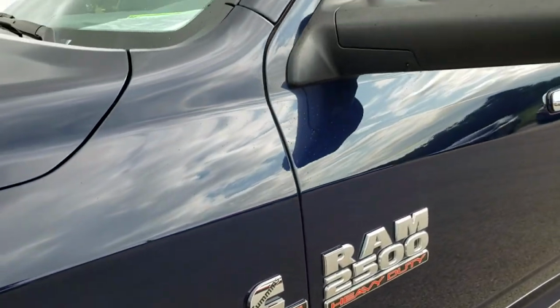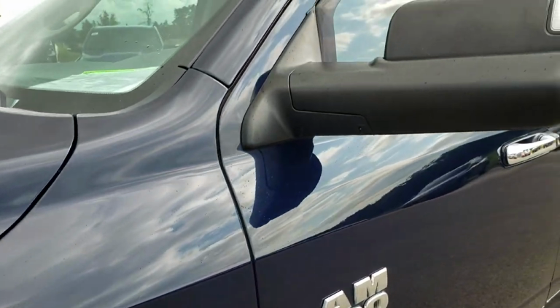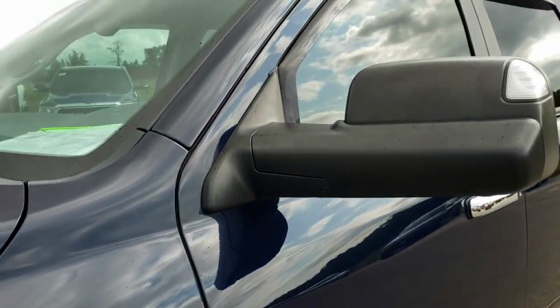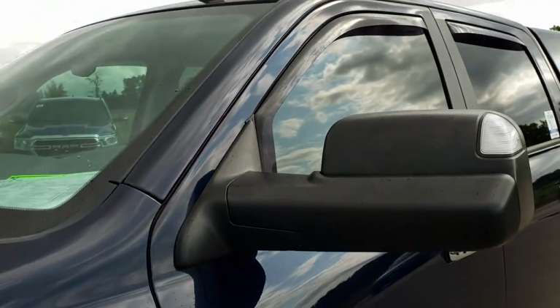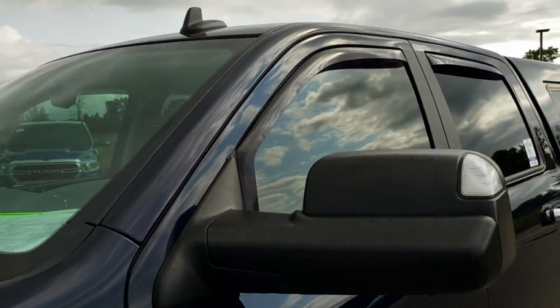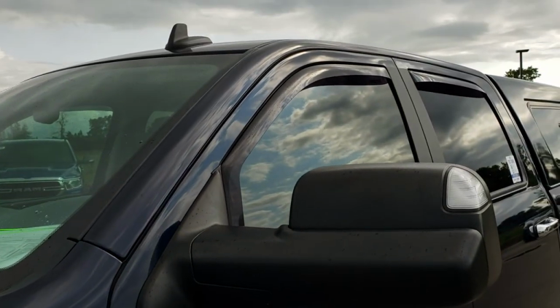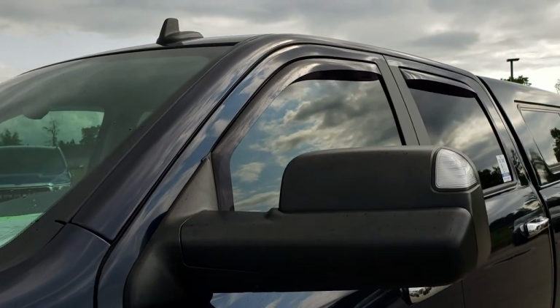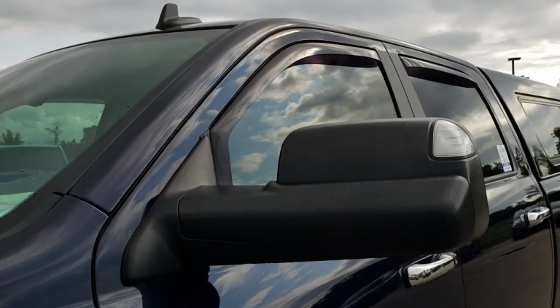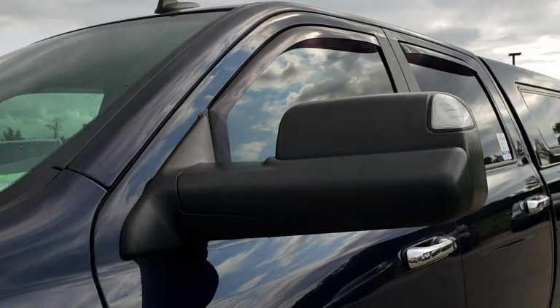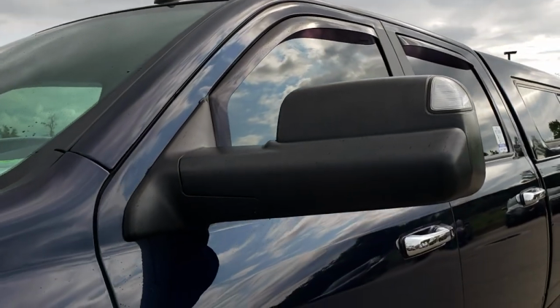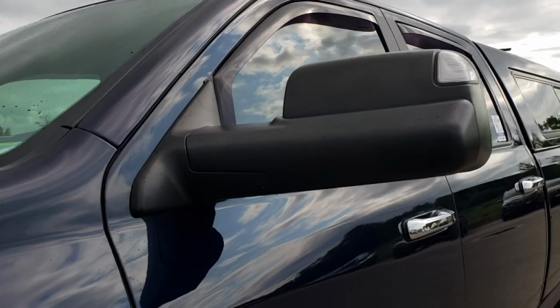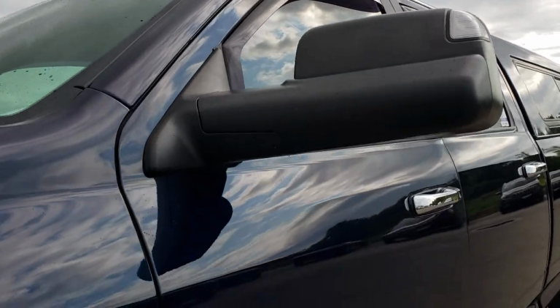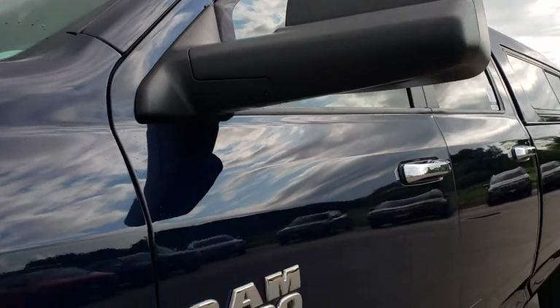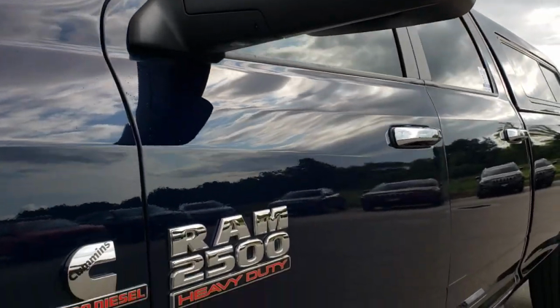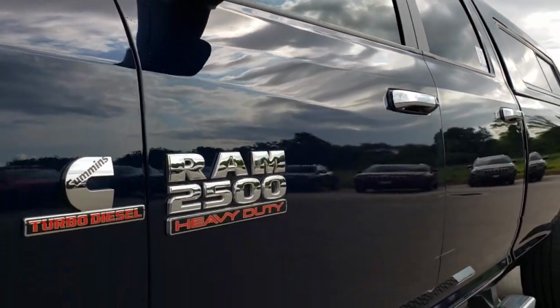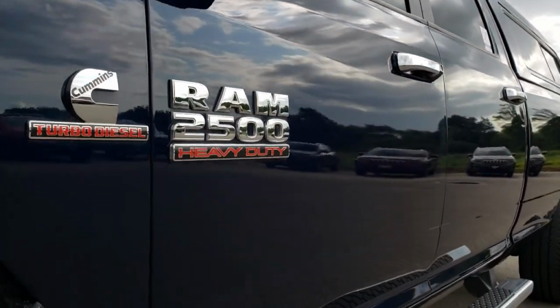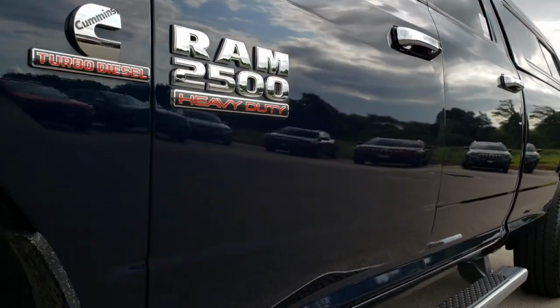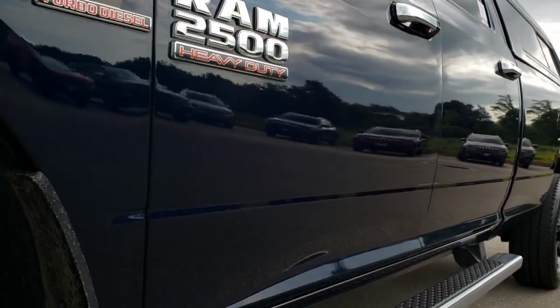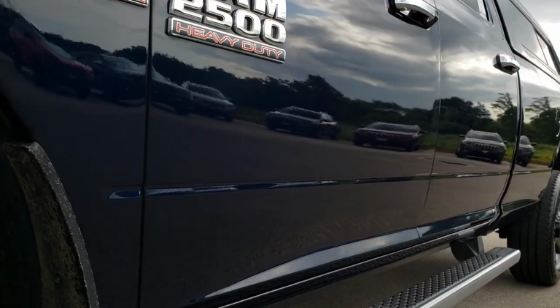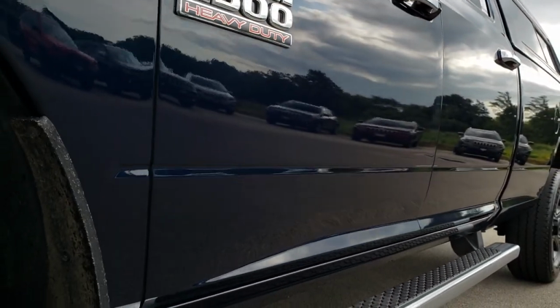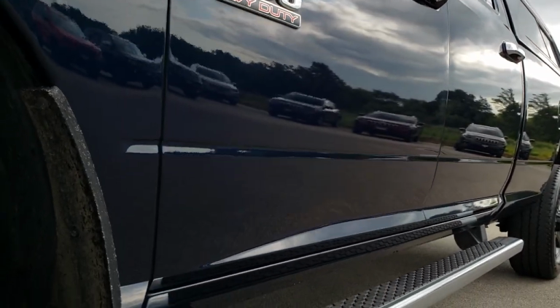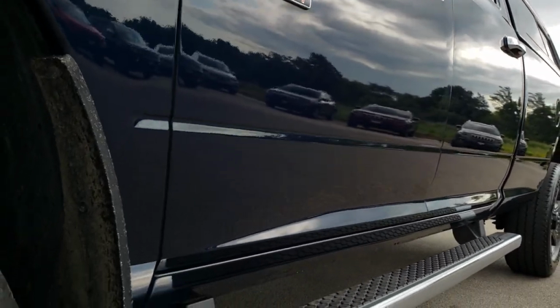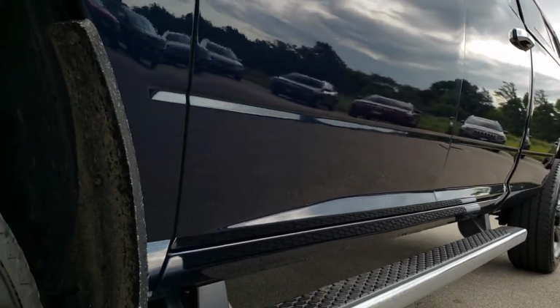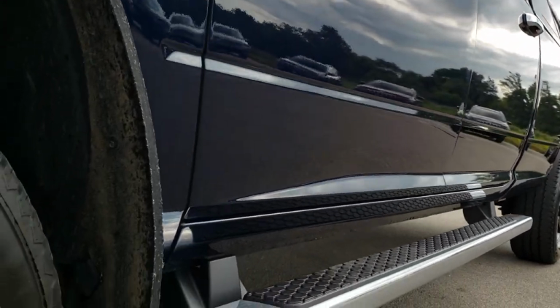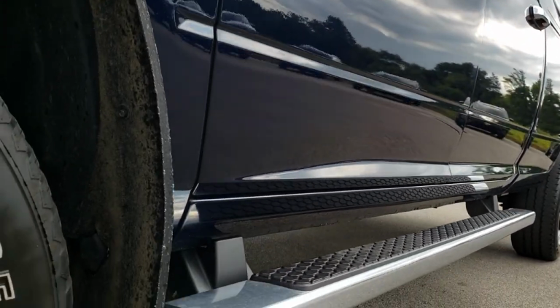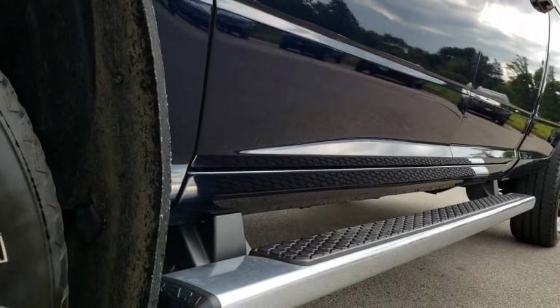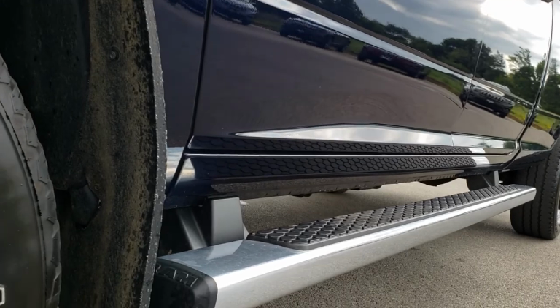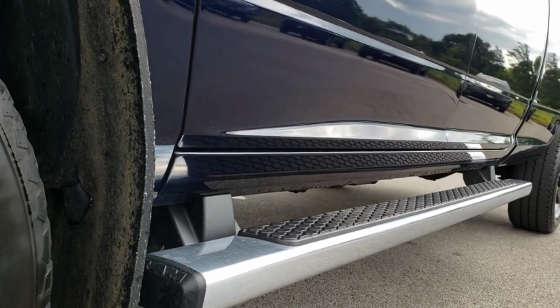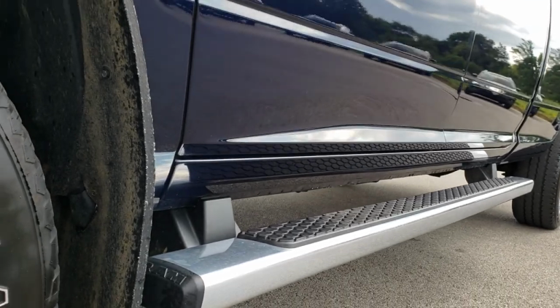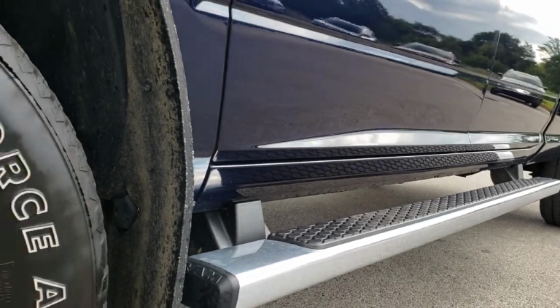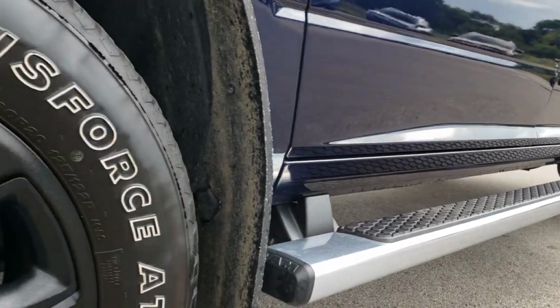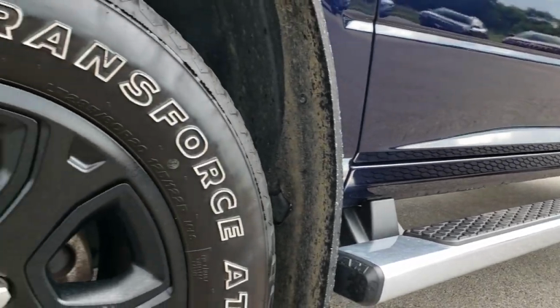I'd like to point out that we shoot all of our videos in 1080p, so if you have HD capabilities on your computer, tablet, or smartphone device, turn them on now because it is like you're right here looking at the truck with me.